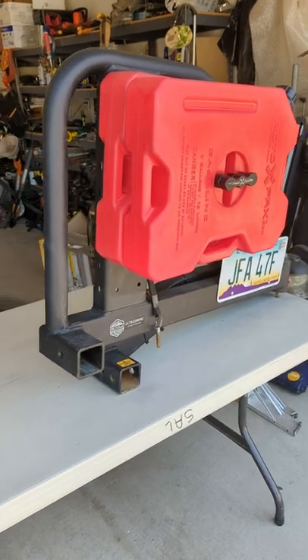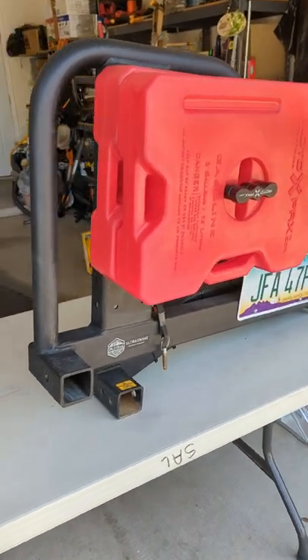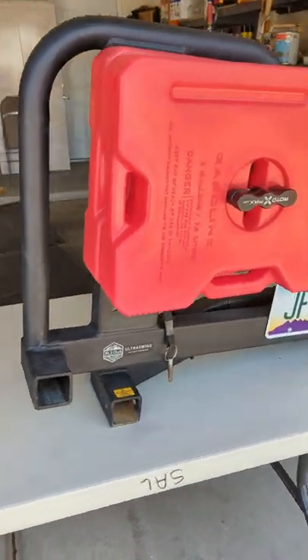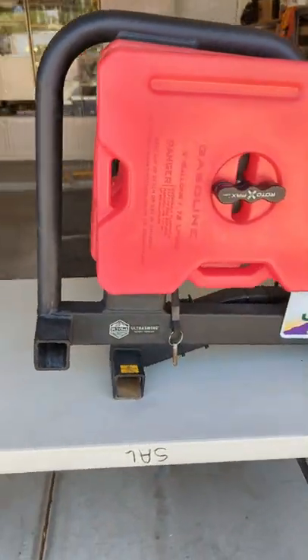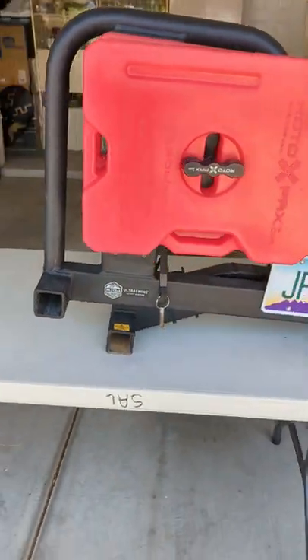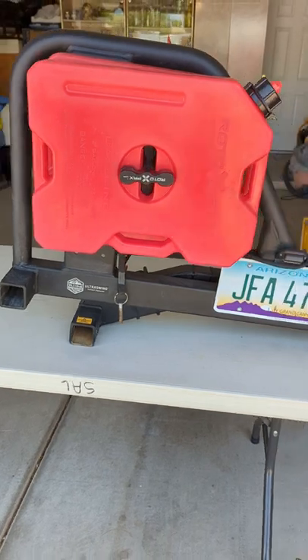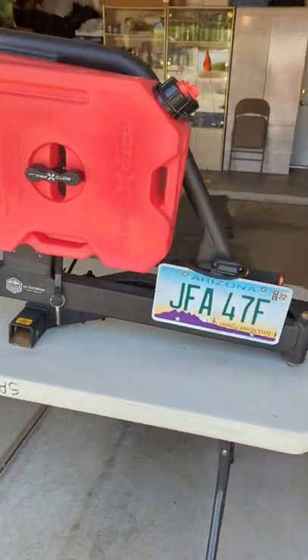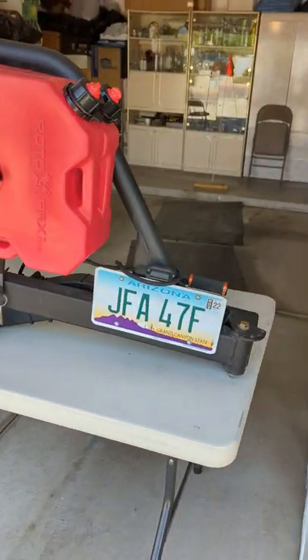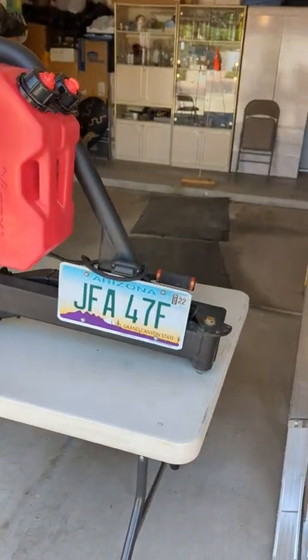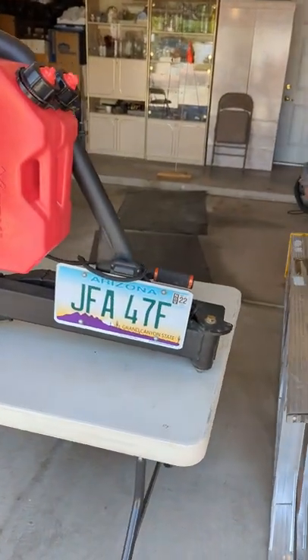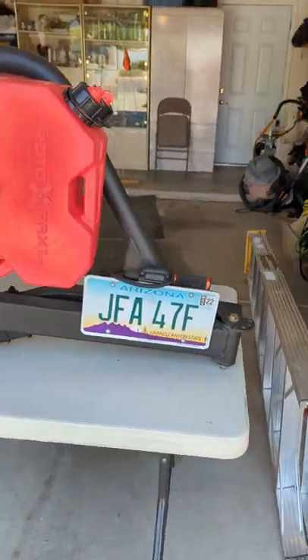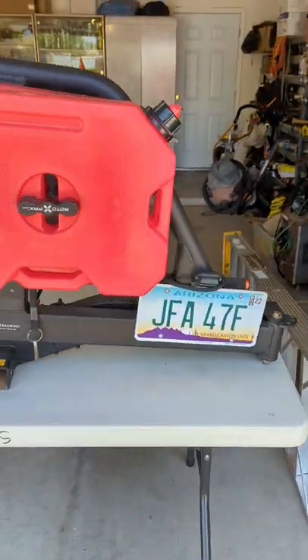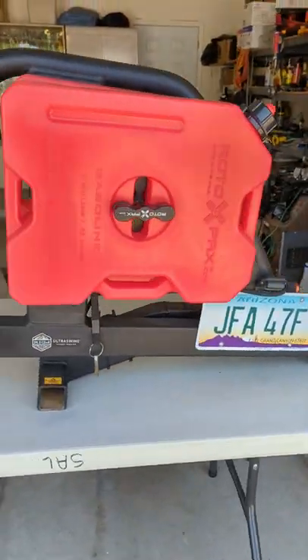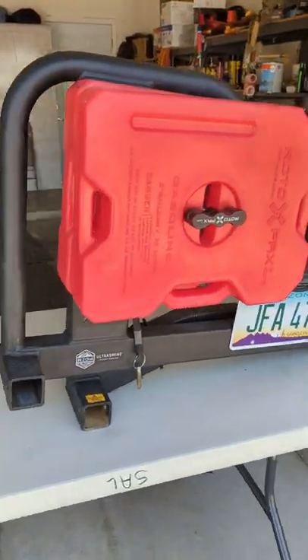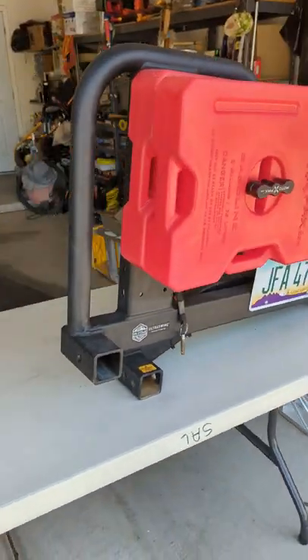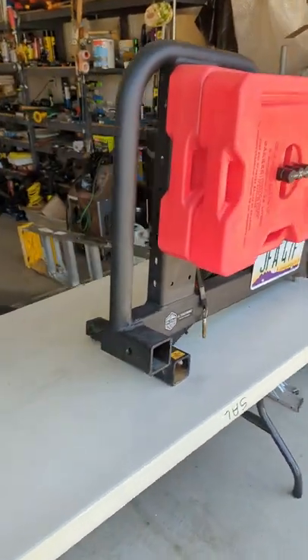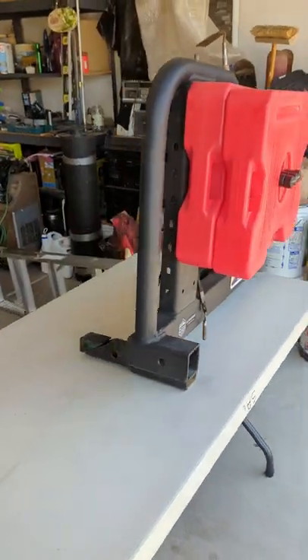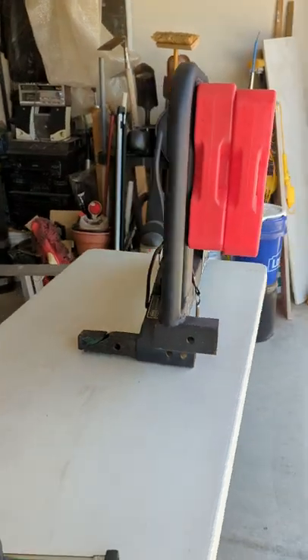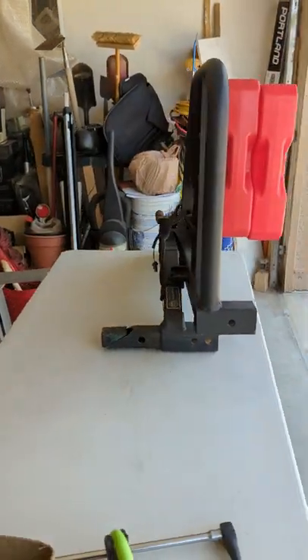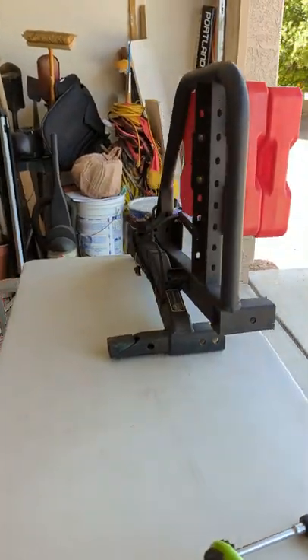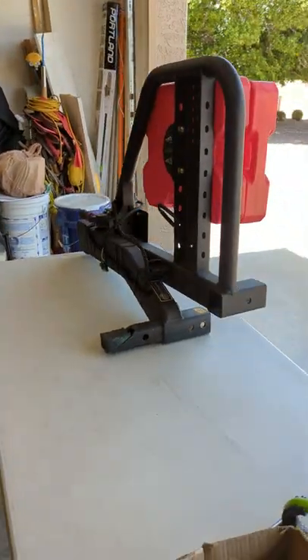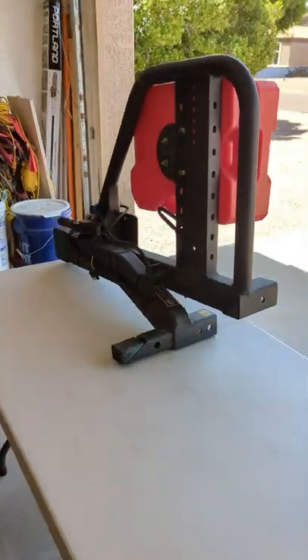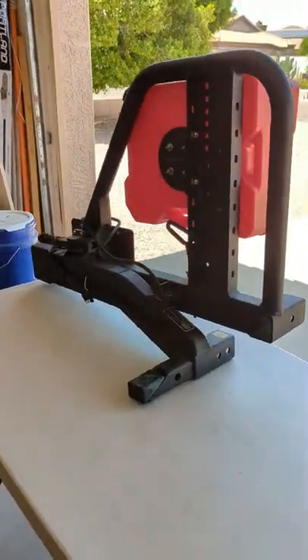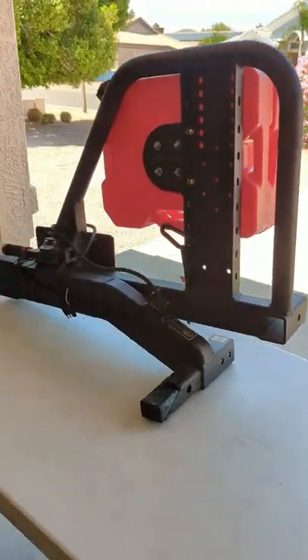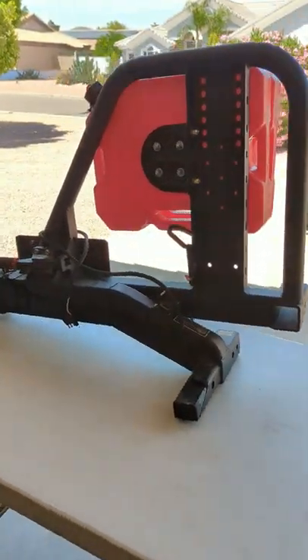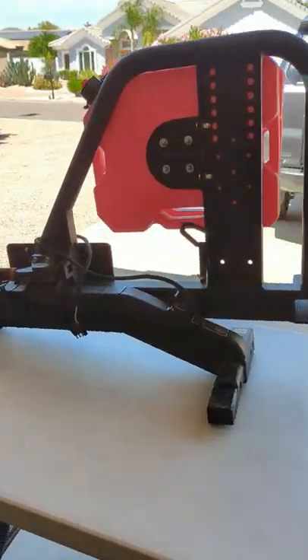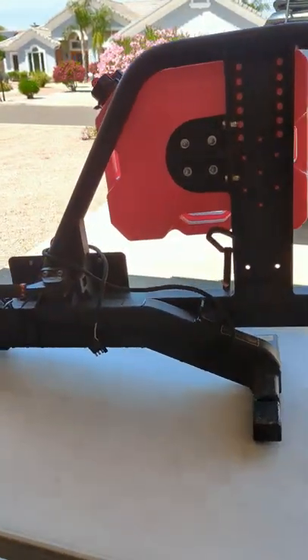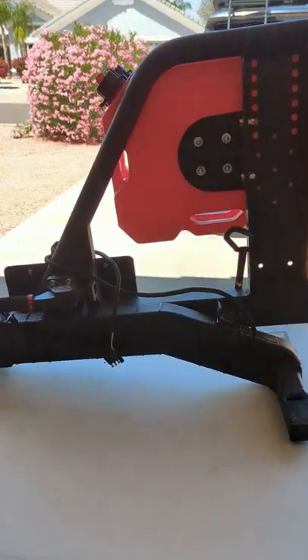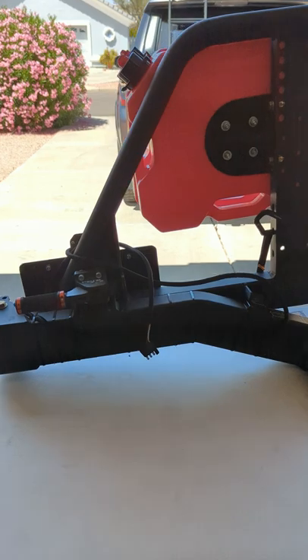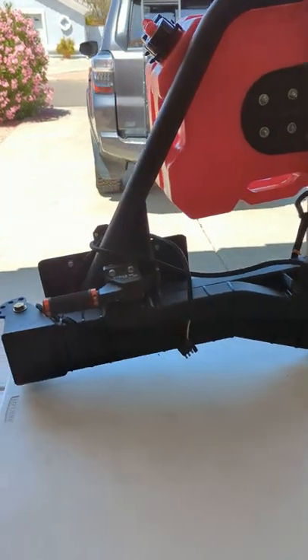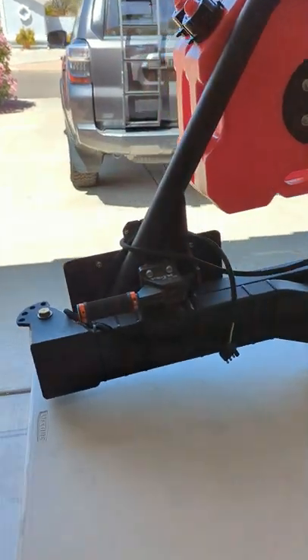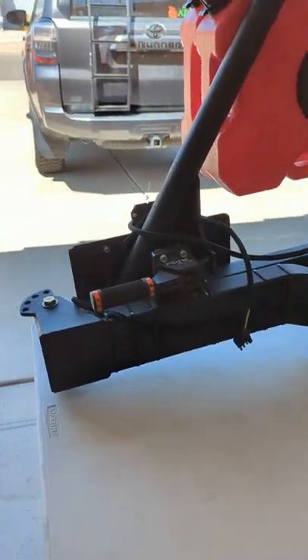Alright, so this is the Rigged Ultra Swing. Getting ready to mount it onto the 4Runner, and I'll show you how easy it is to mount. It's about 65 pounds or so, so it's not super heavy — you can do it by yourself.